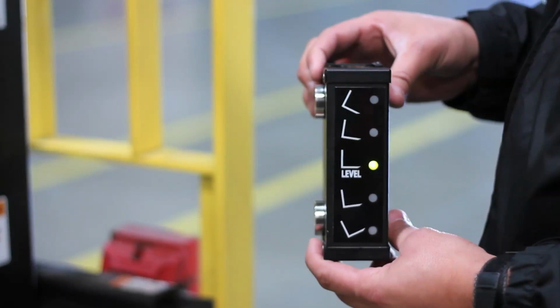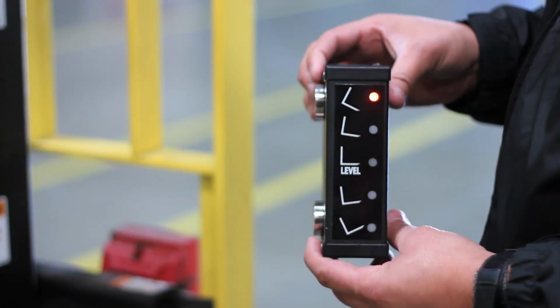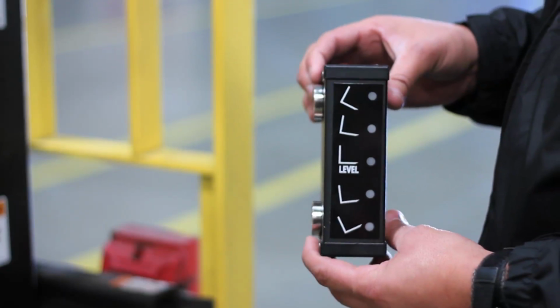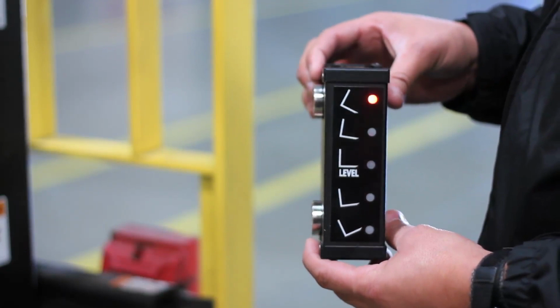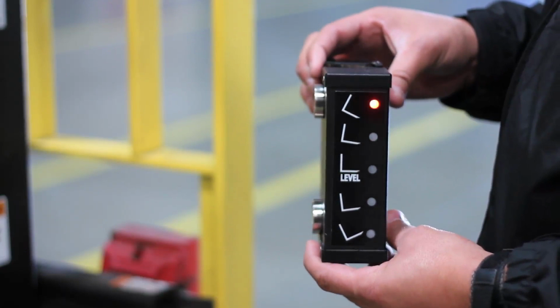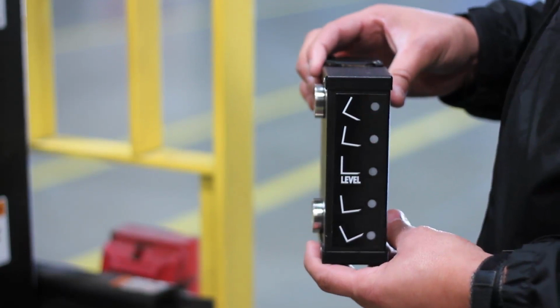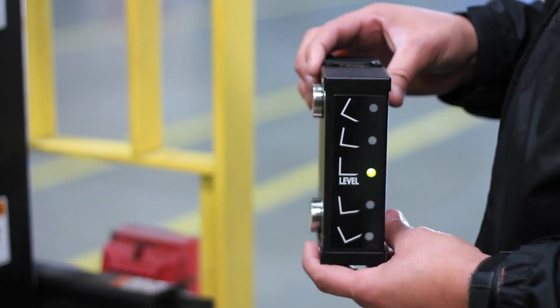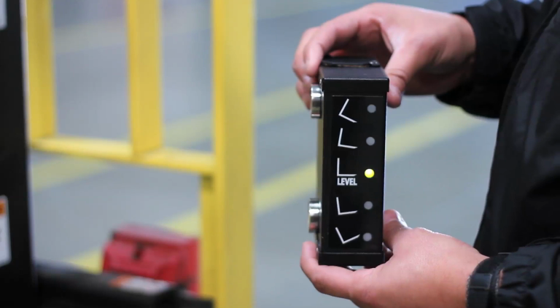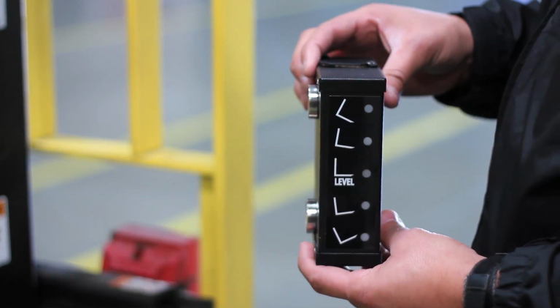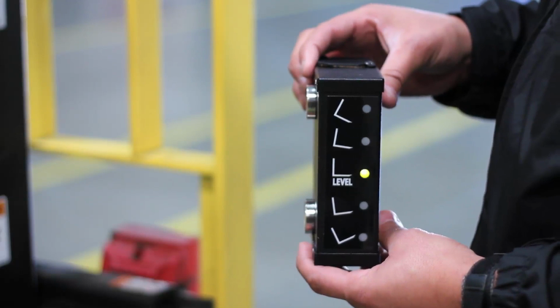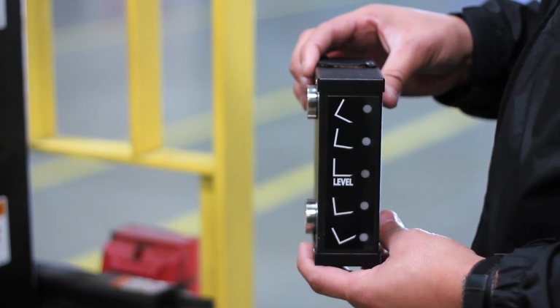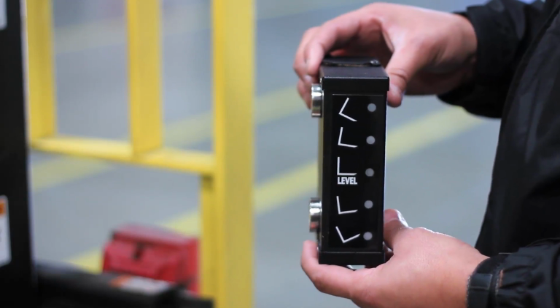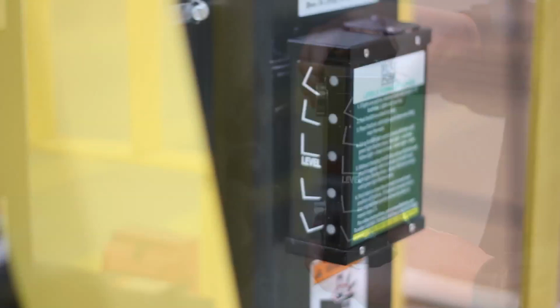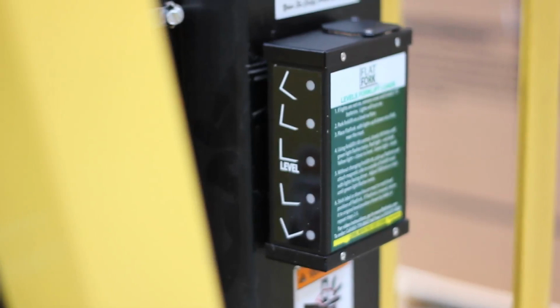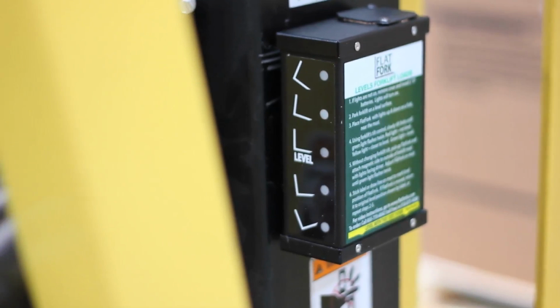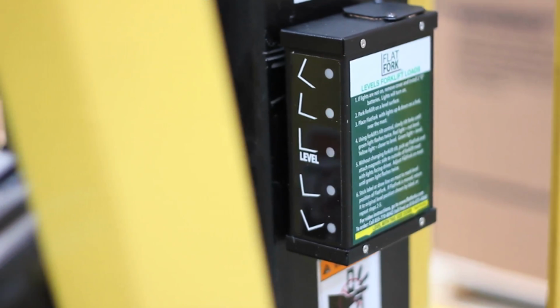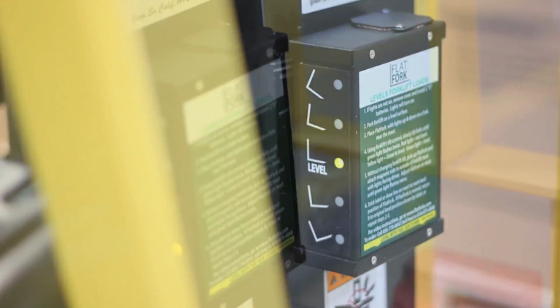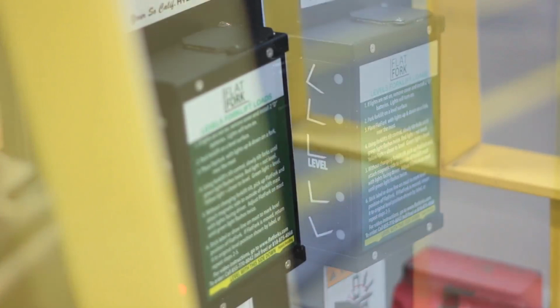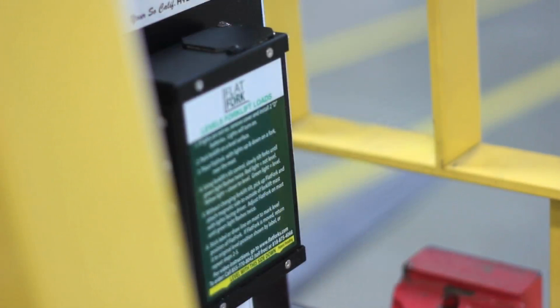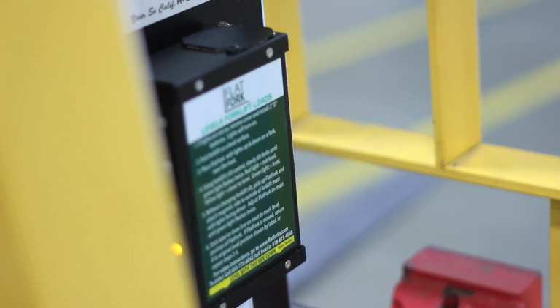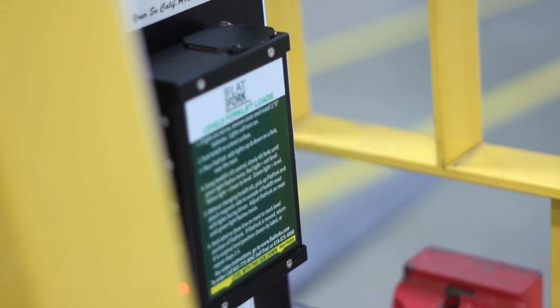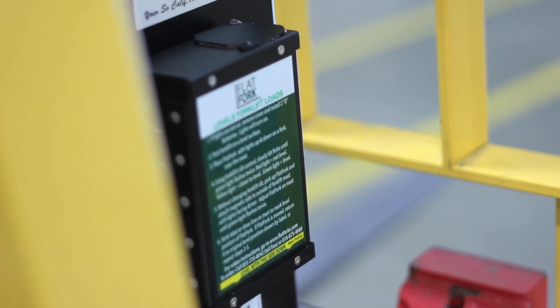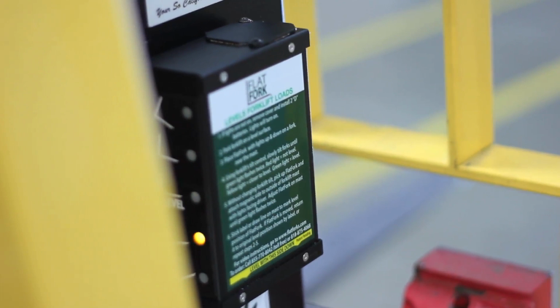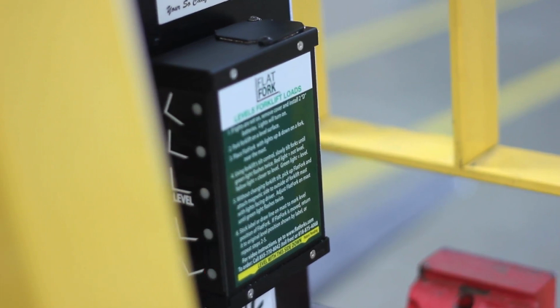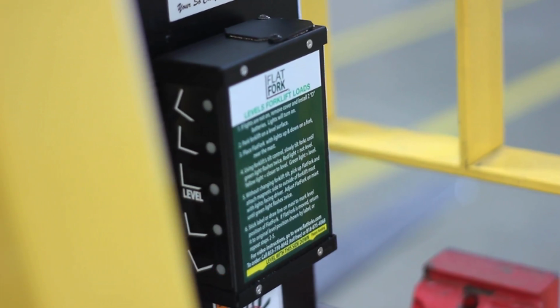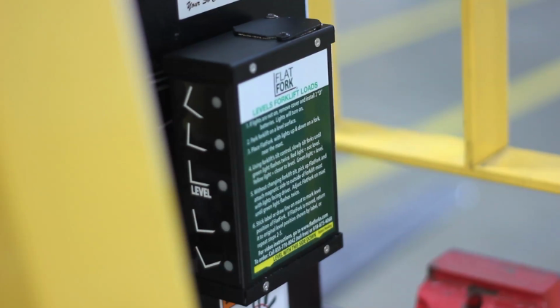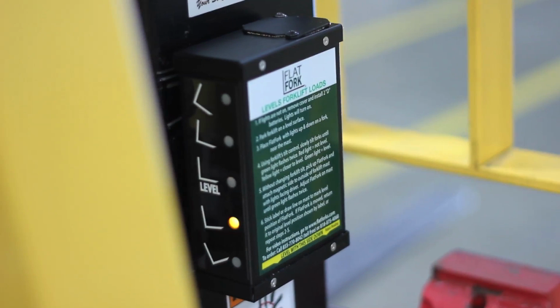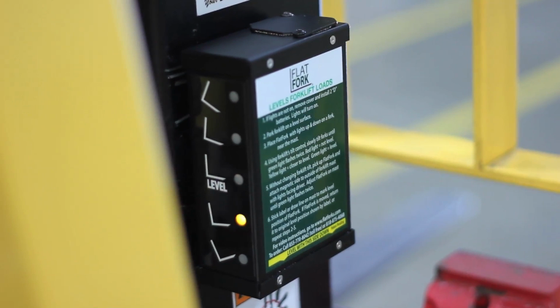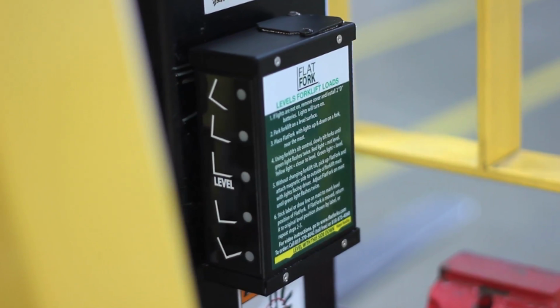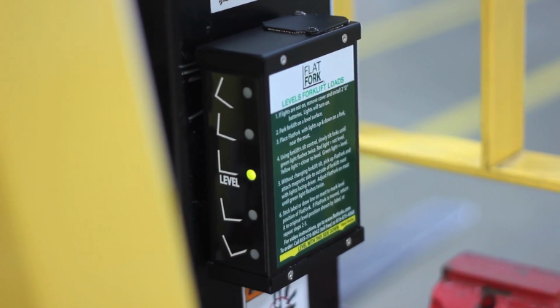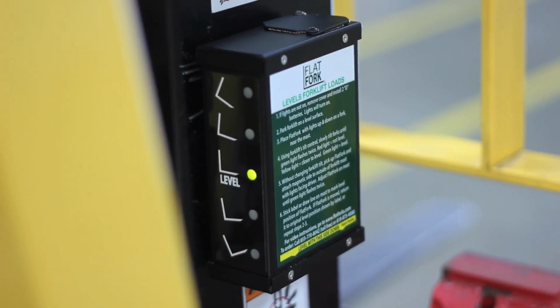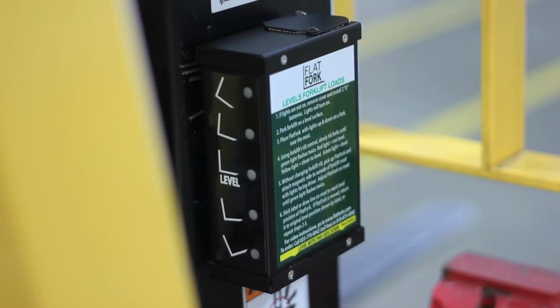The blinking red, yellow, and green lights give a driver fast recognition. It turns off and on by itself. The Flat Fork is accurate within one quarter of one degree to show when a load is level and when it's not.